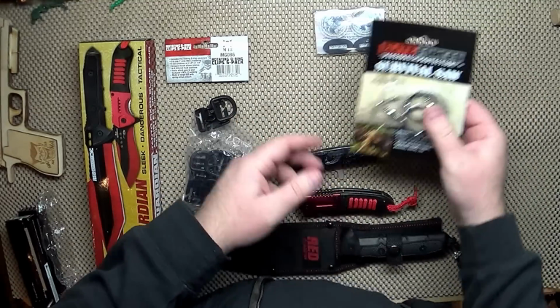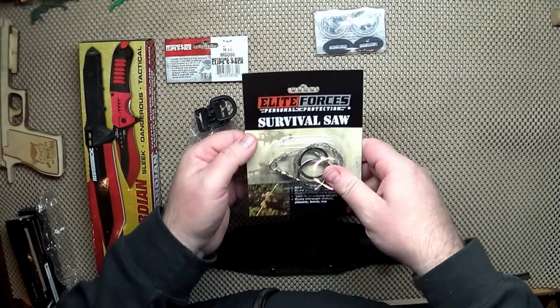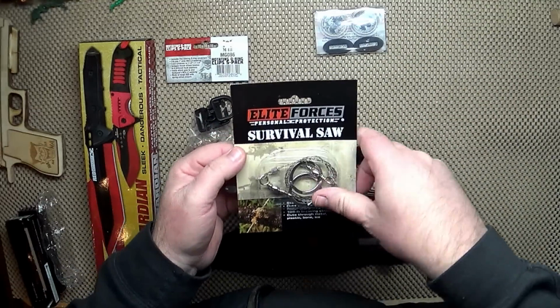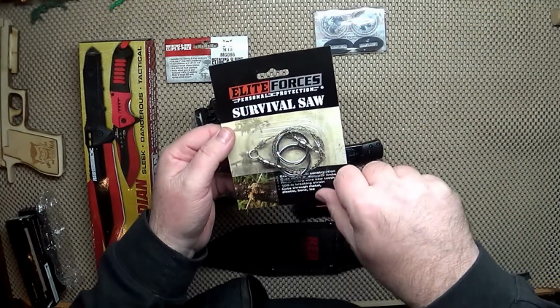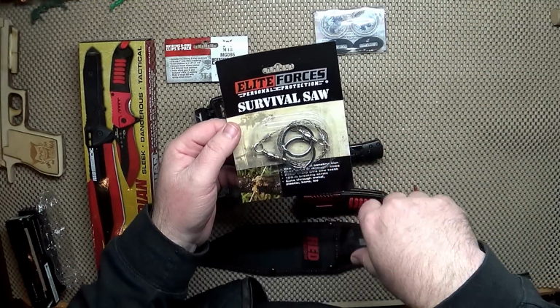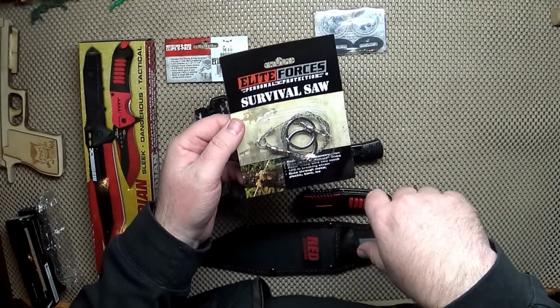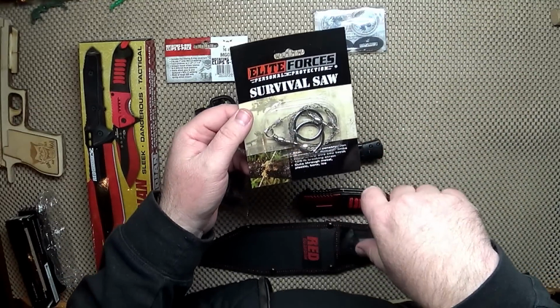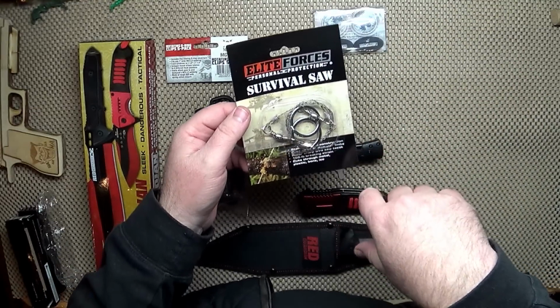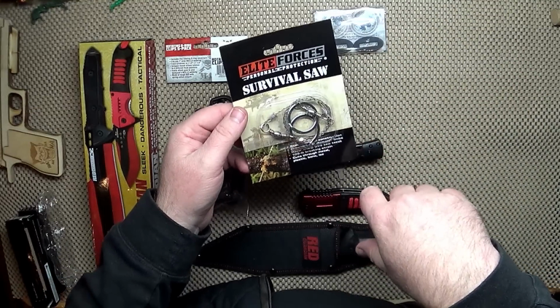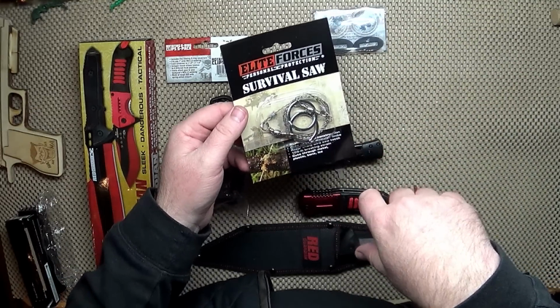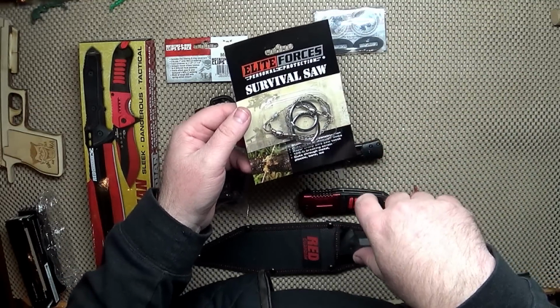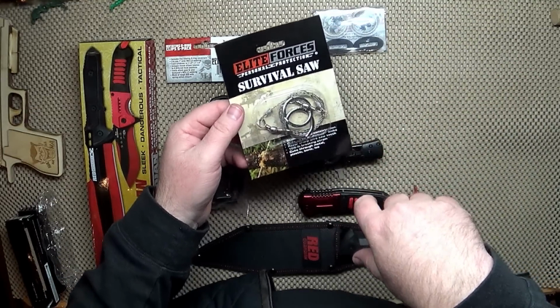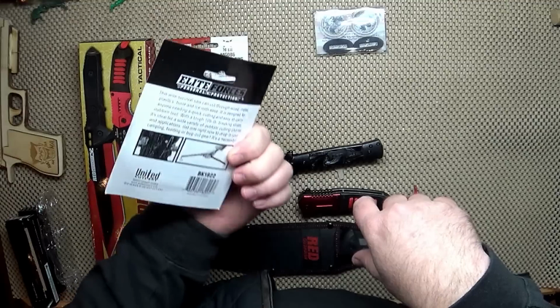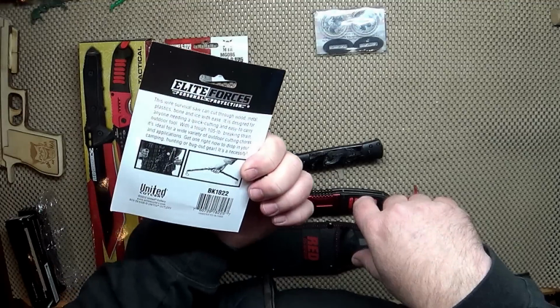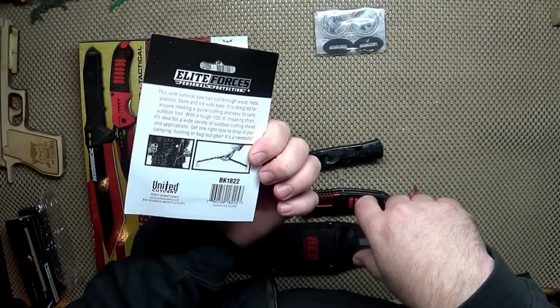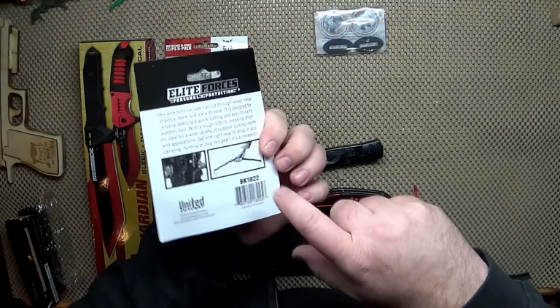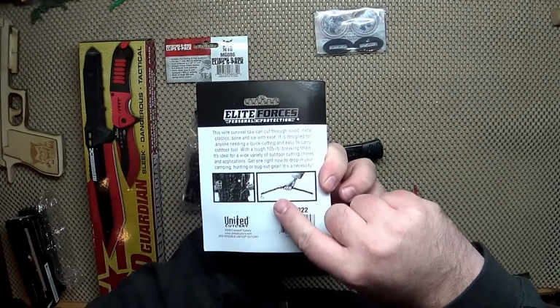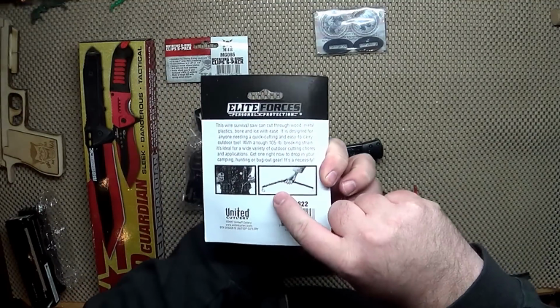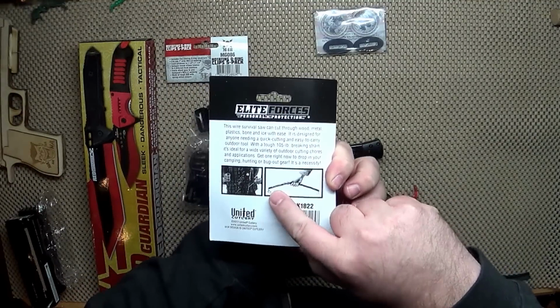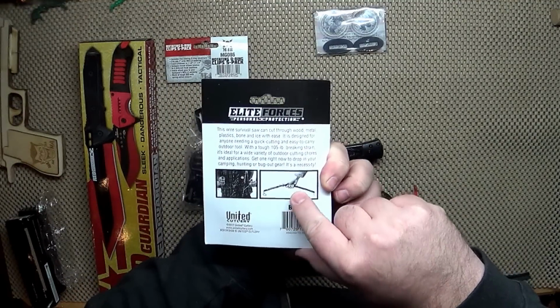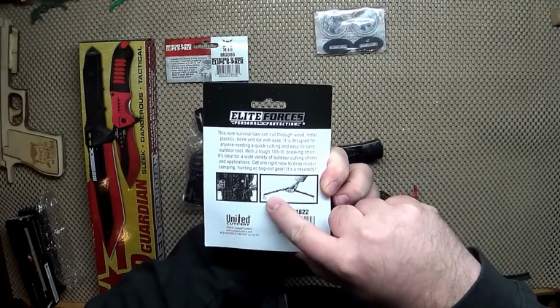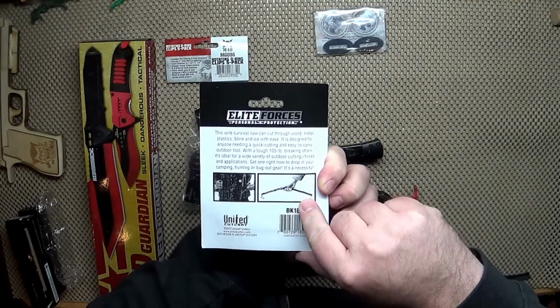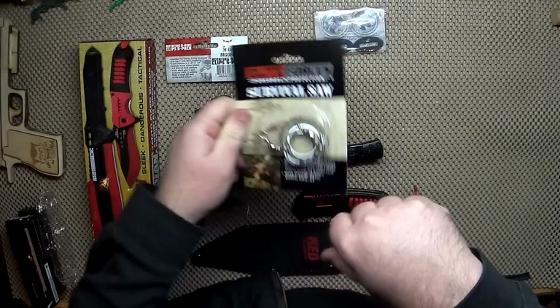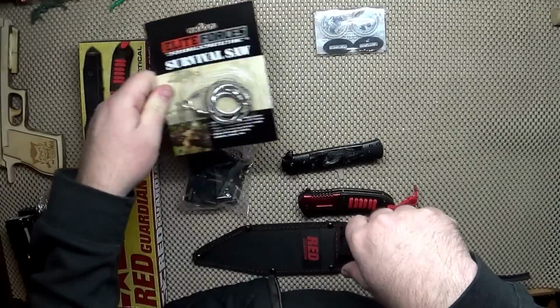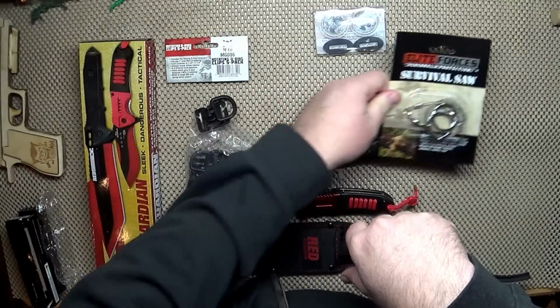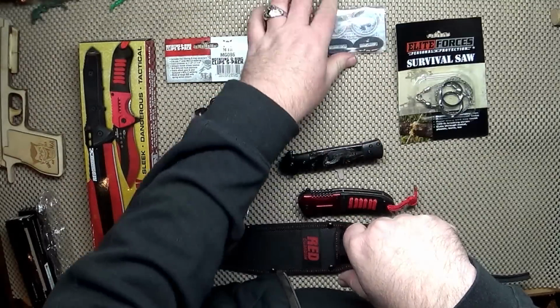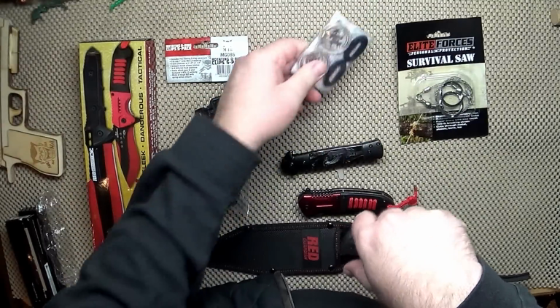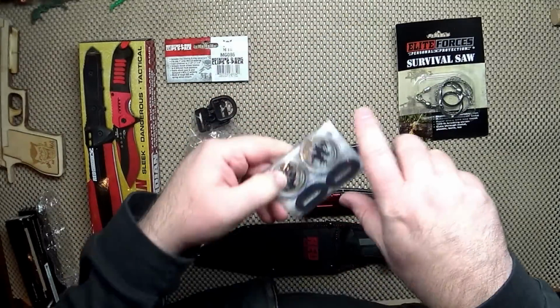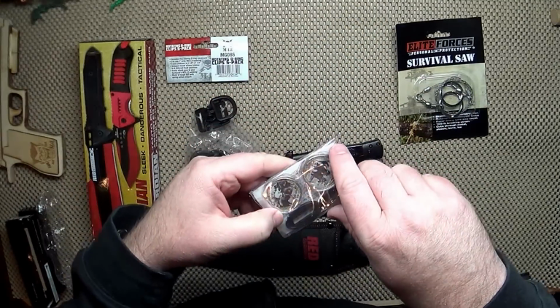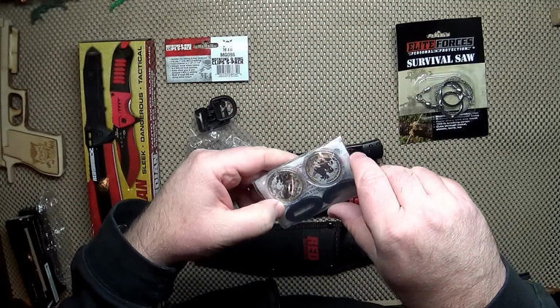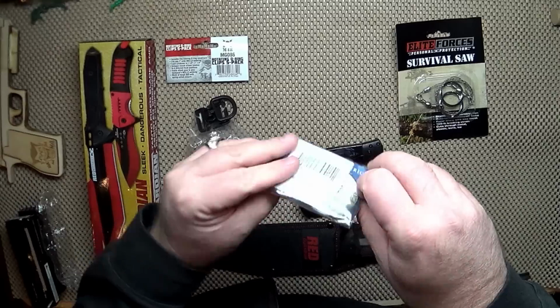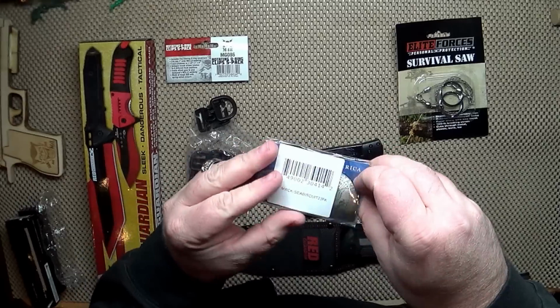Freaking Elite Forces survival saw — we've all seen these in various forms. You might get a use or two out of them. Best approach: try to find a limb to try it out on. And what the hell is this next?